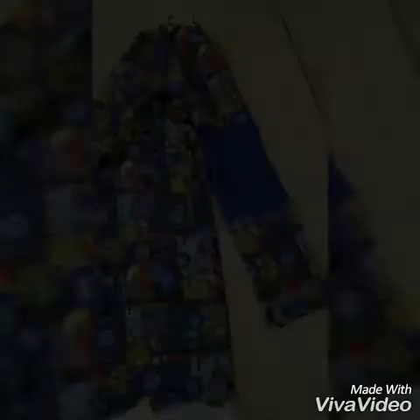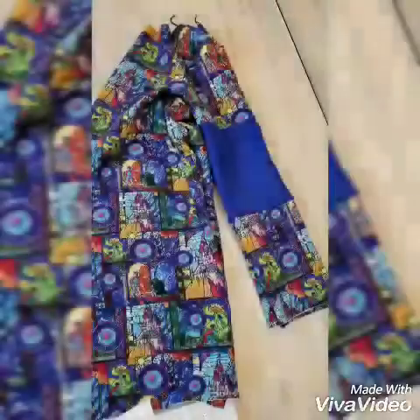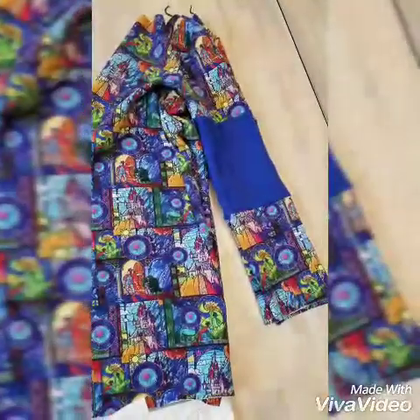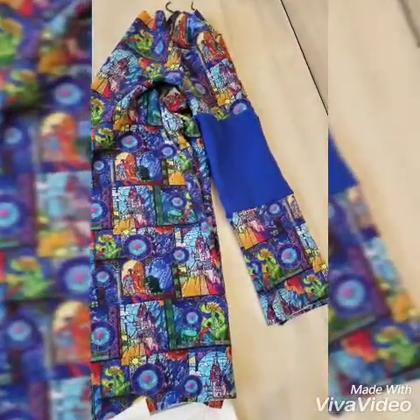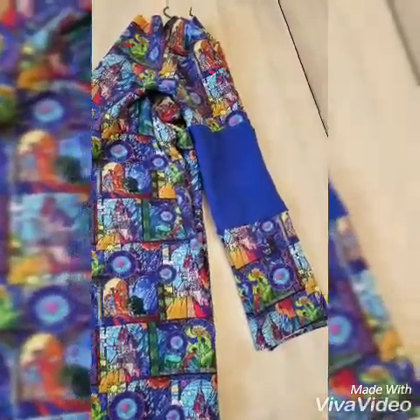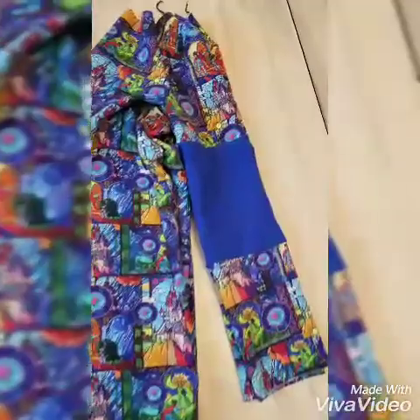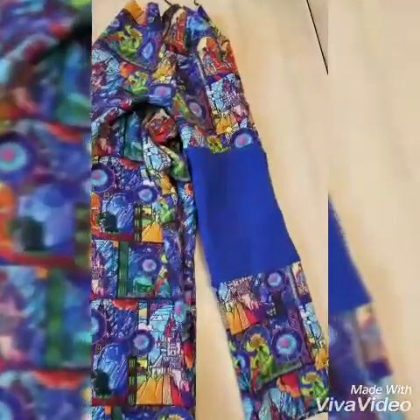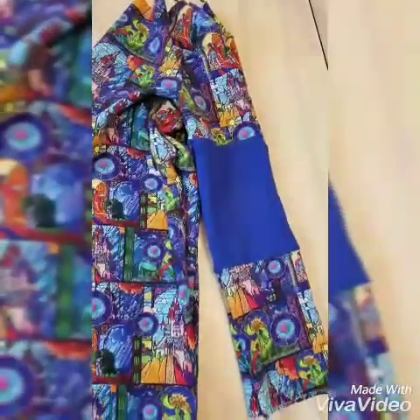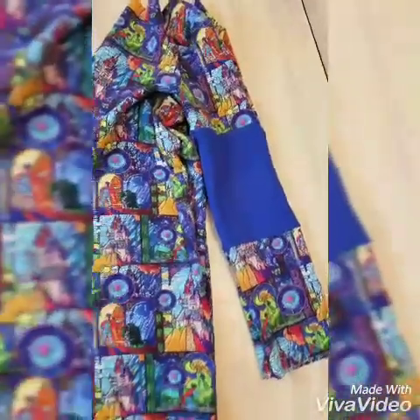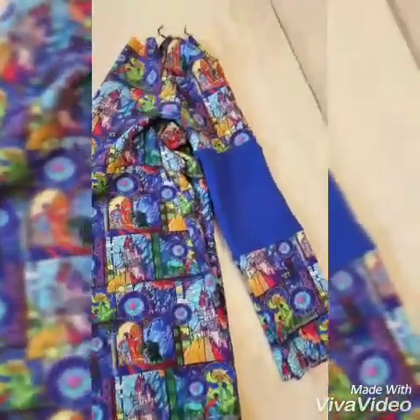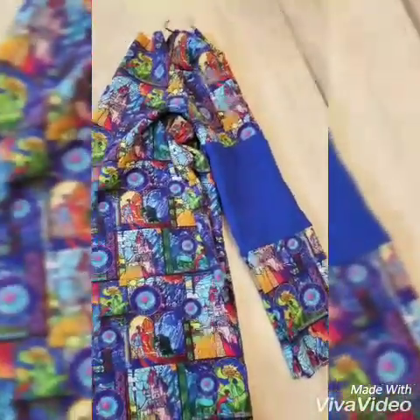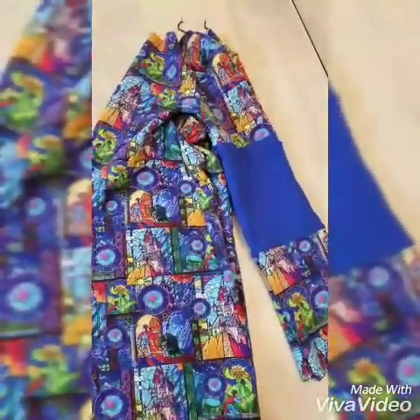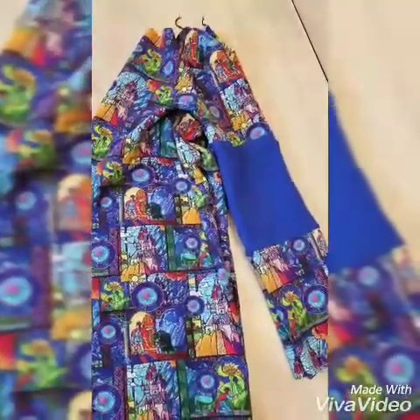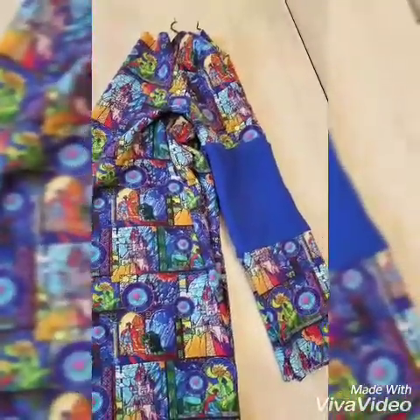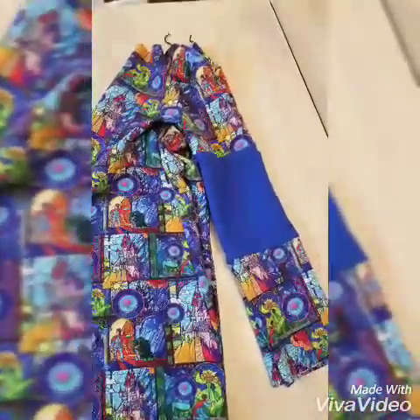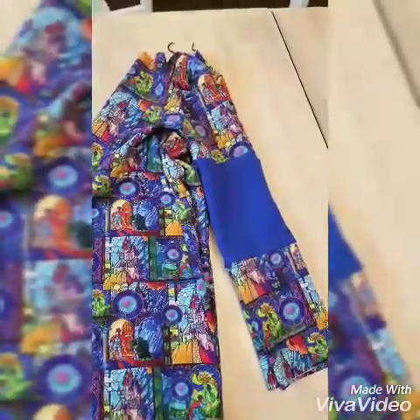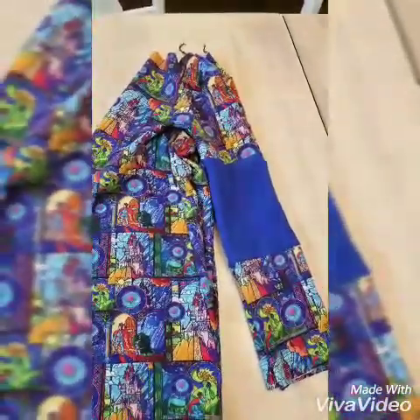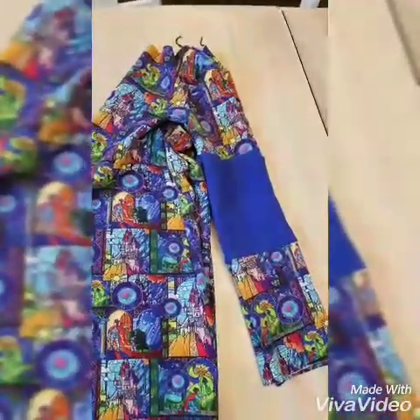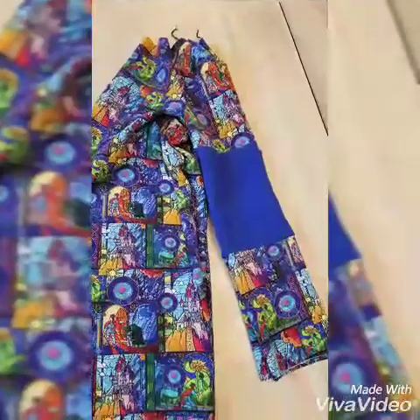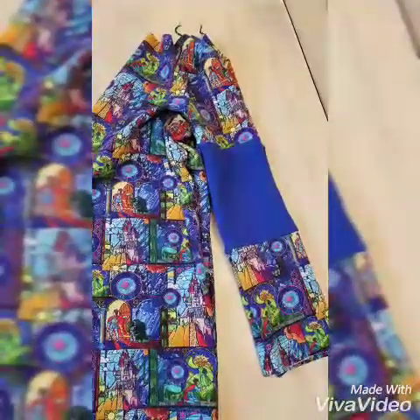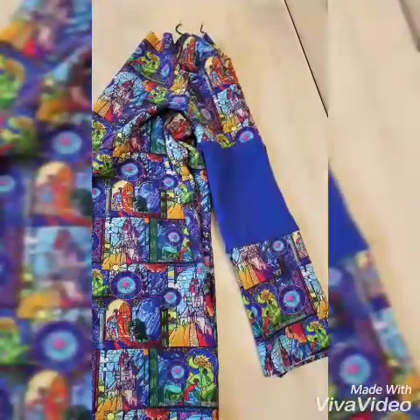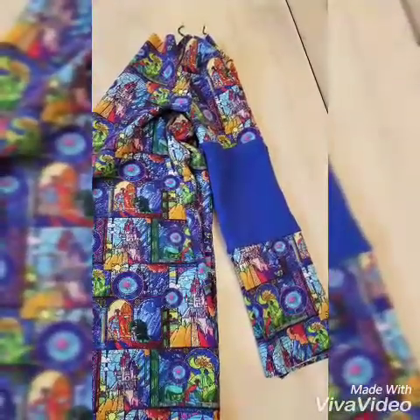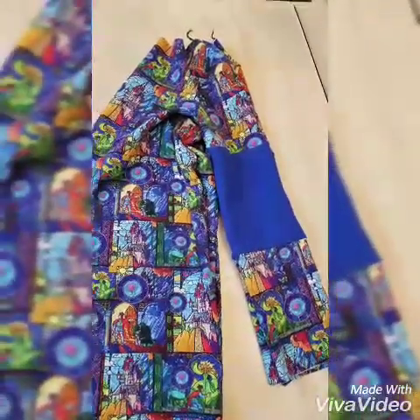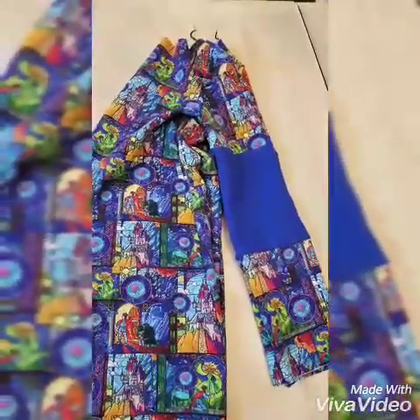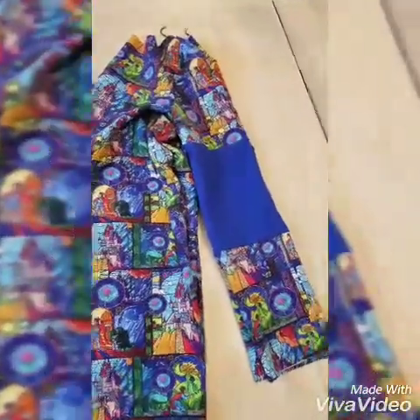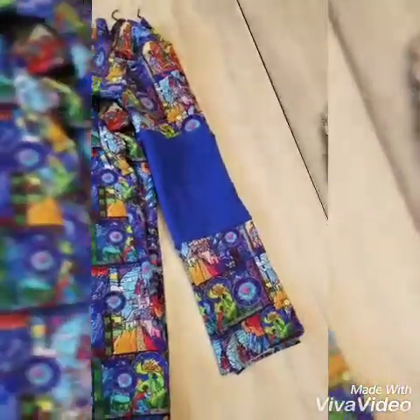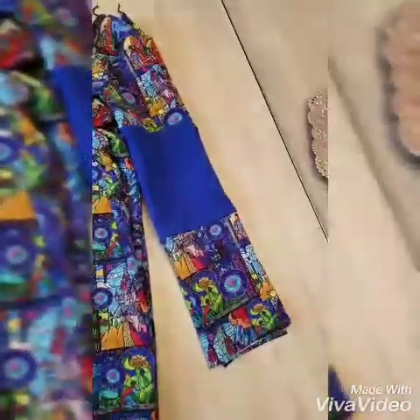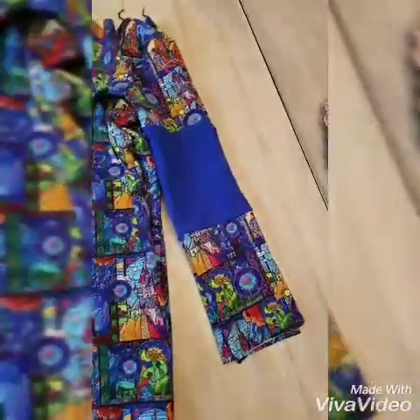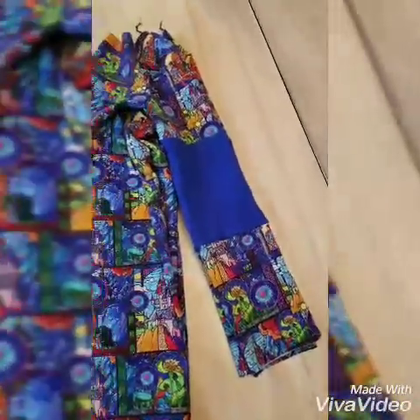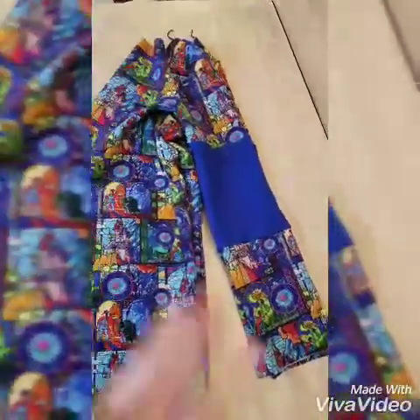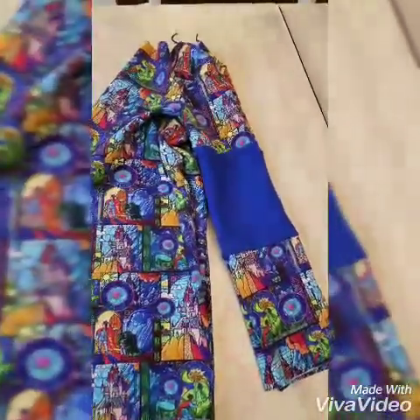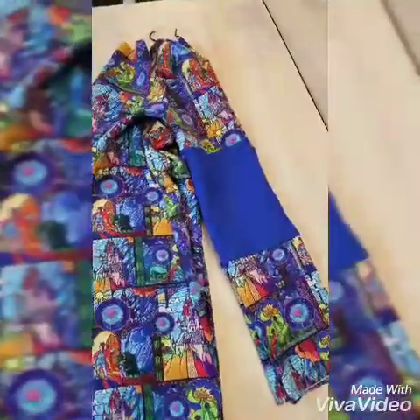So this is the cardigan, and these are the sleeves. All I did was I added a strip of blue in the middle around the elbow area. And then I am going to have a blue band on the front just to tie it all together.